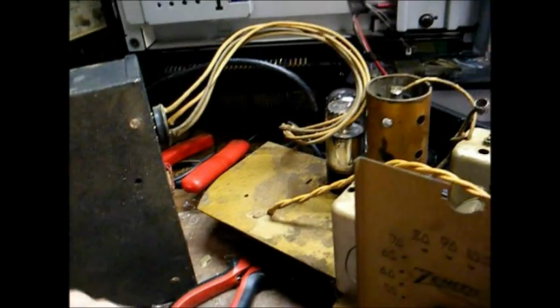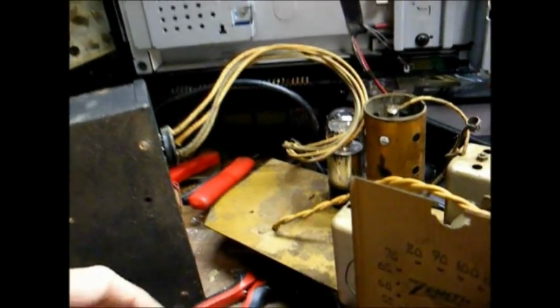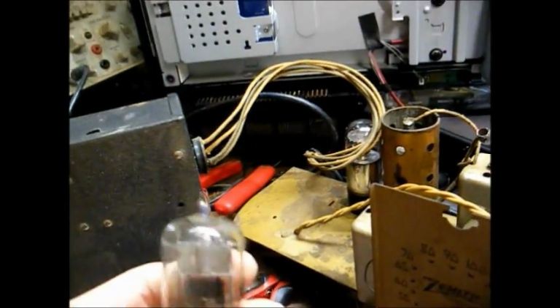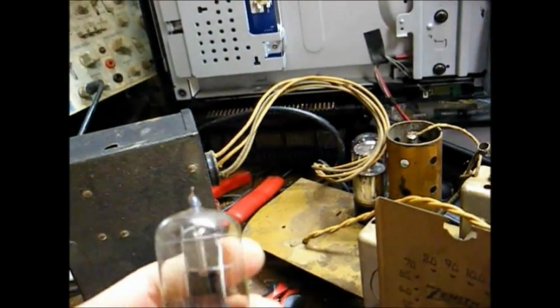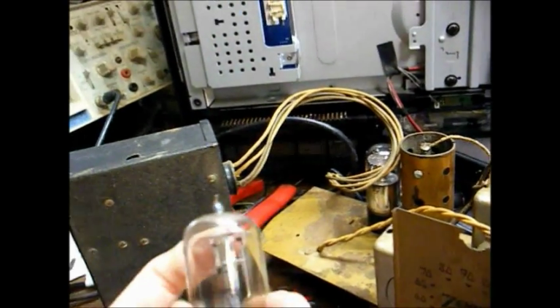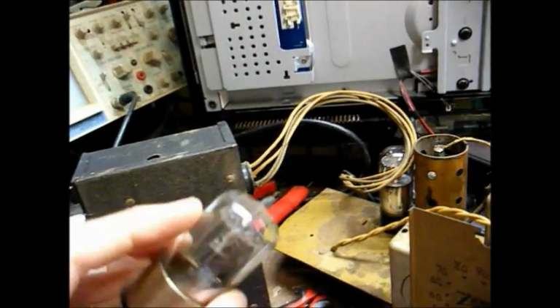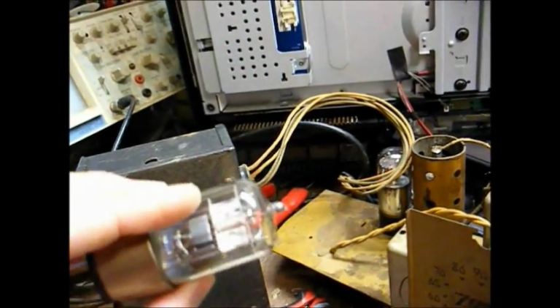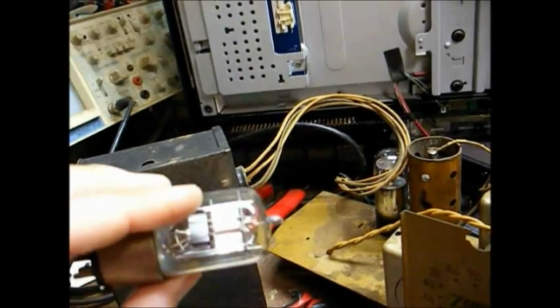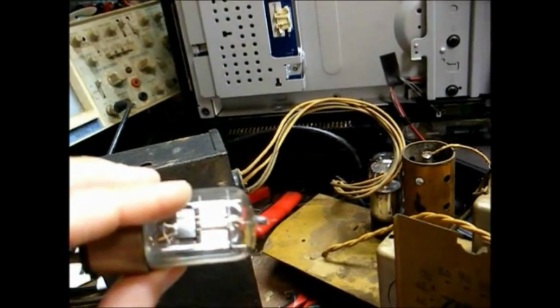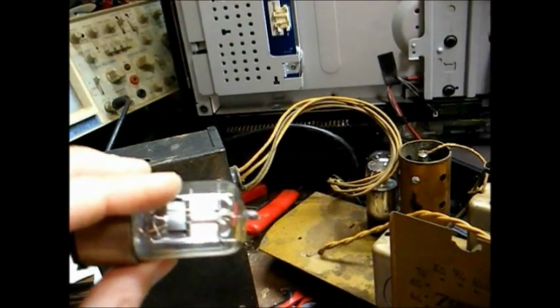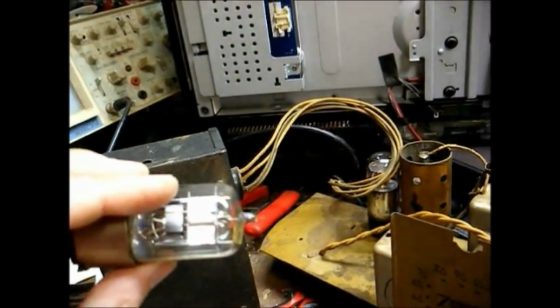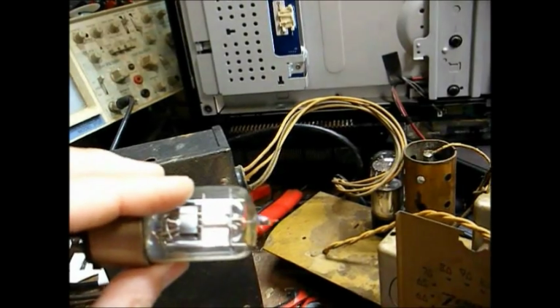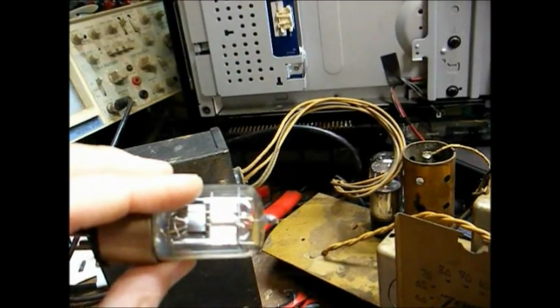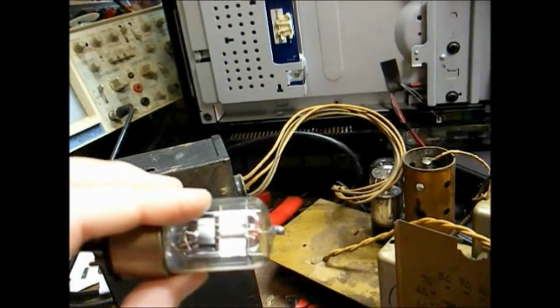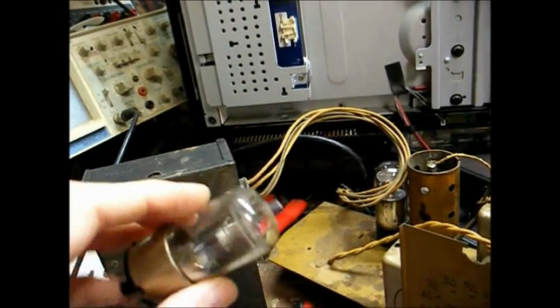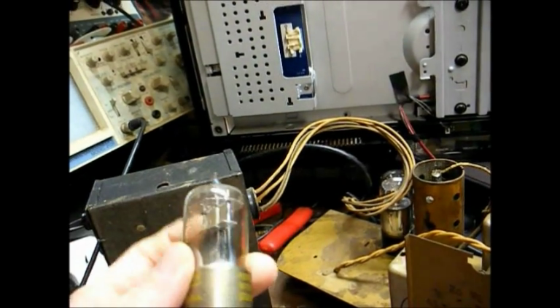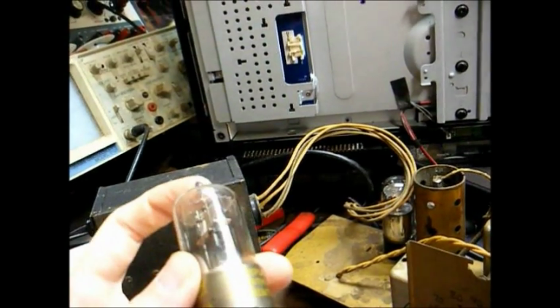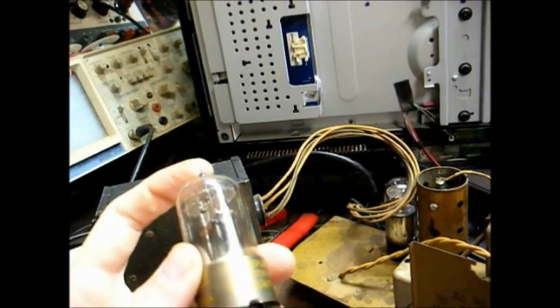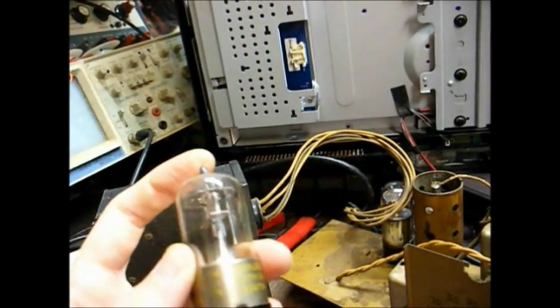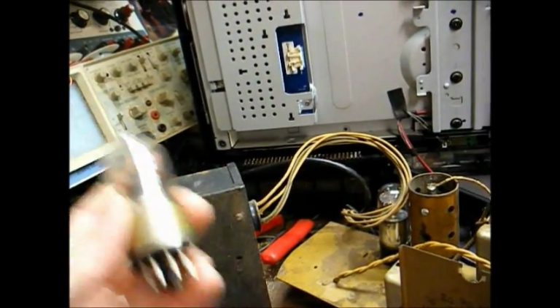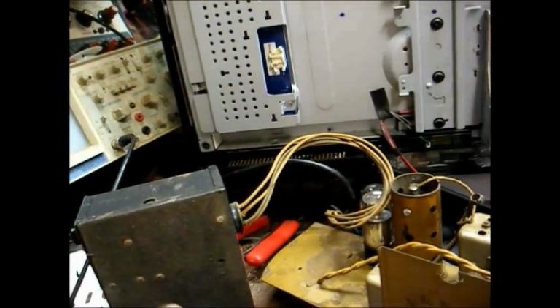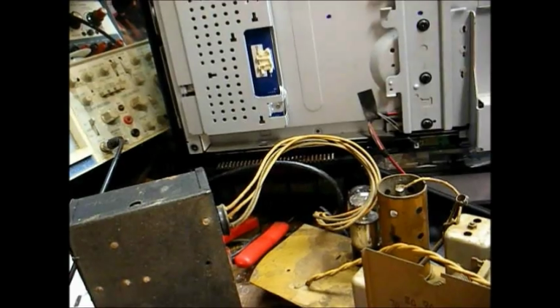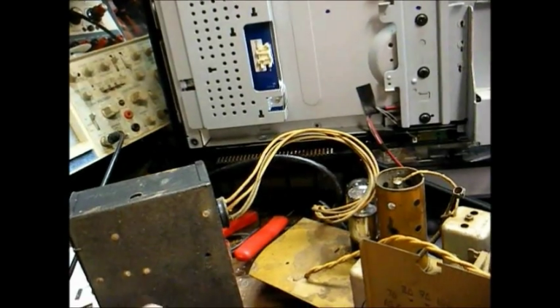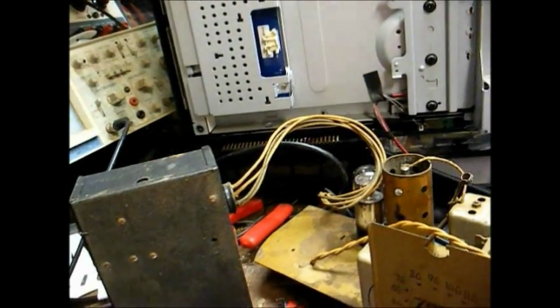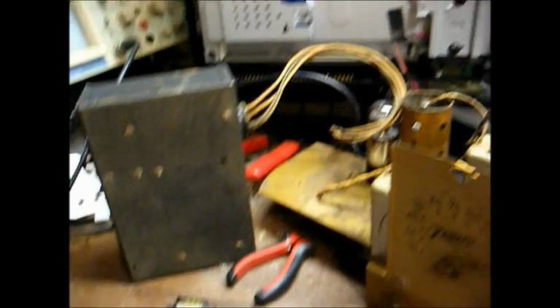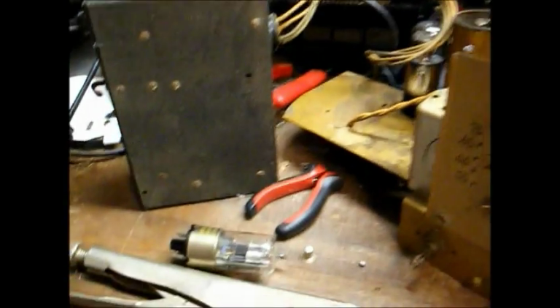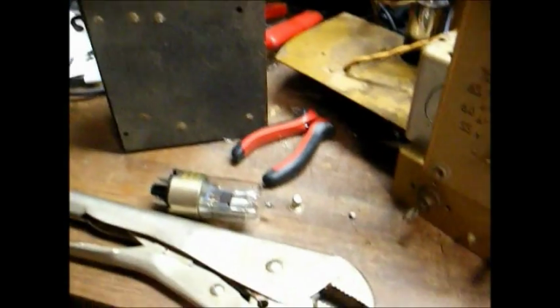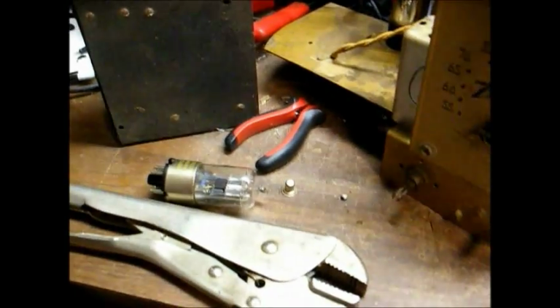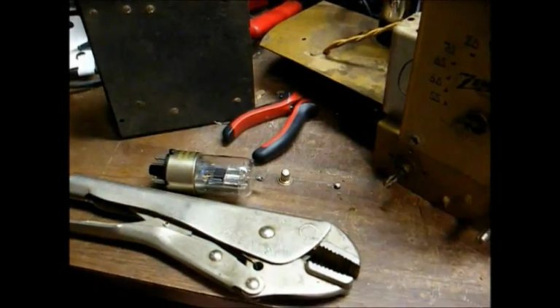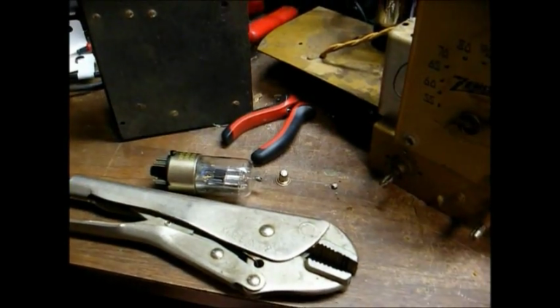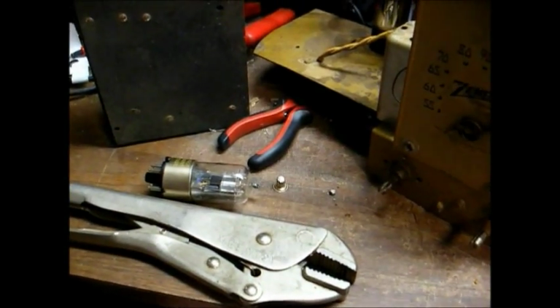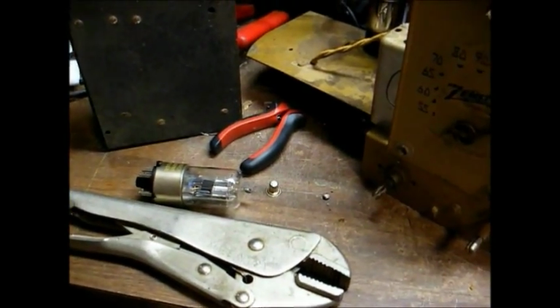Well, don't fear. Don't go ordering any tube, because there's a good chance that this can be saved and put back together and work just as good as it ever did, and I'll demonstrate how I go about doing that right now.